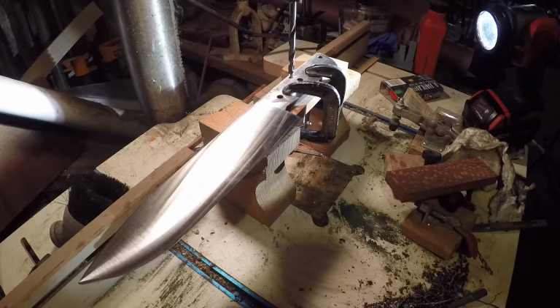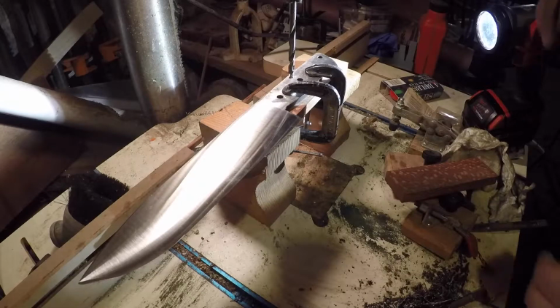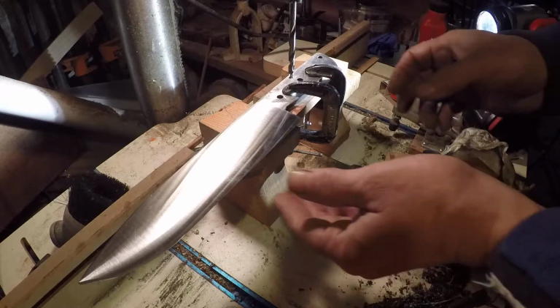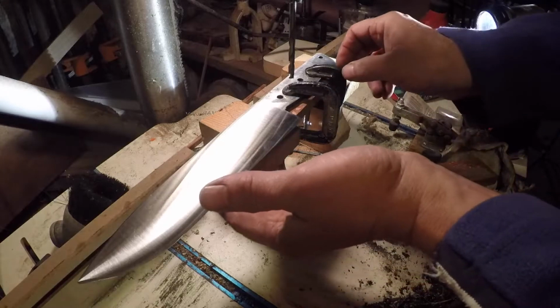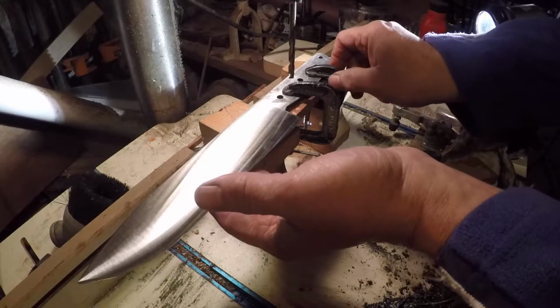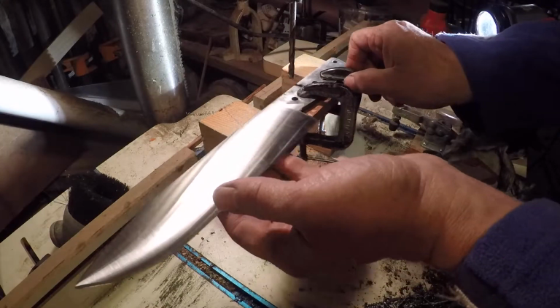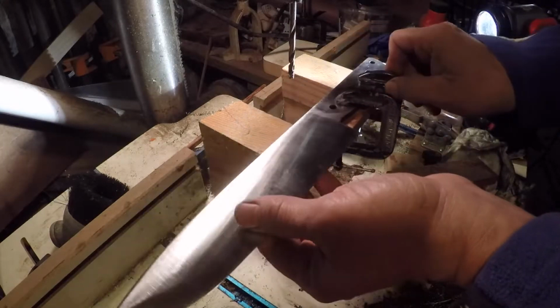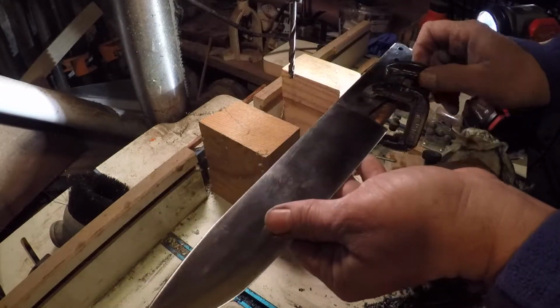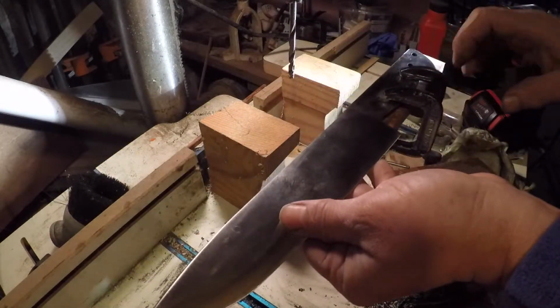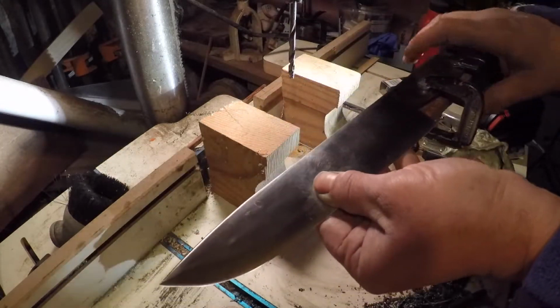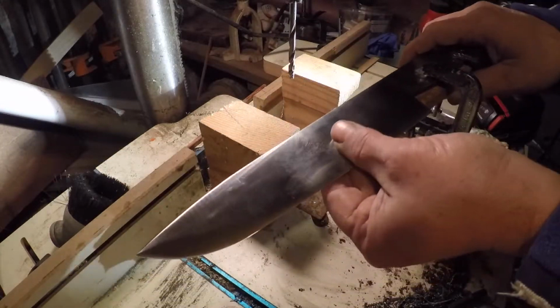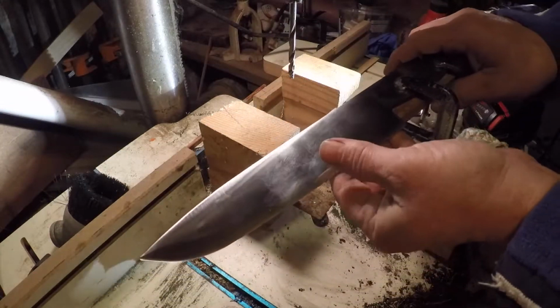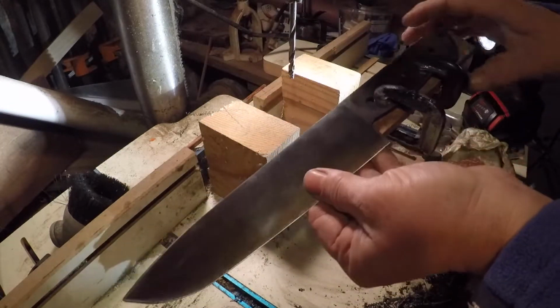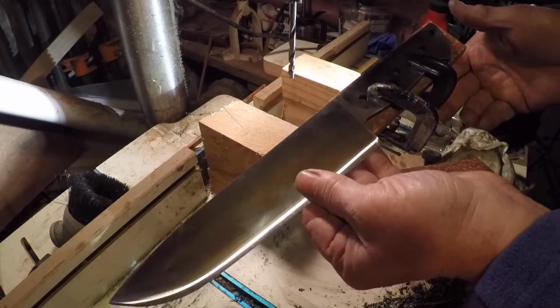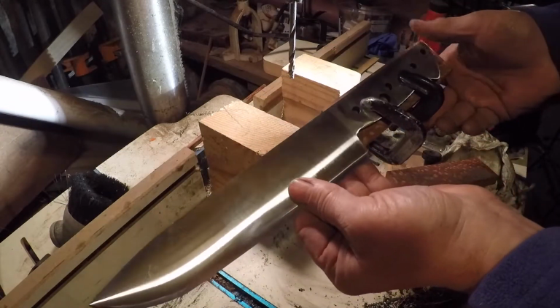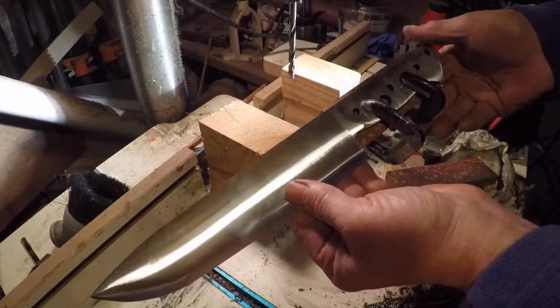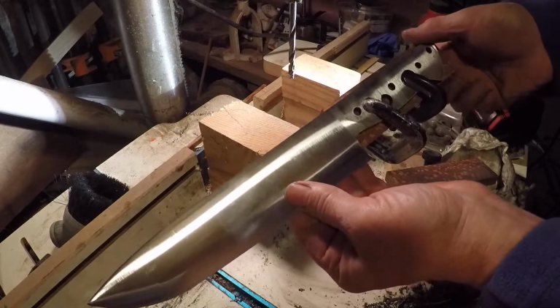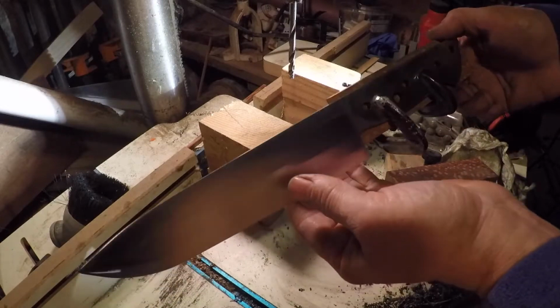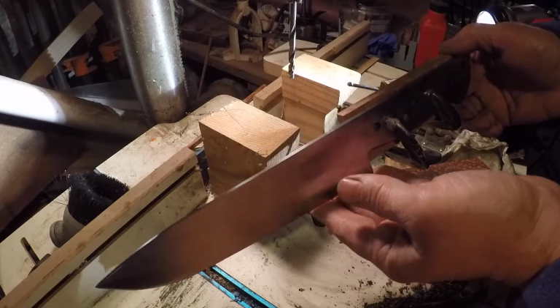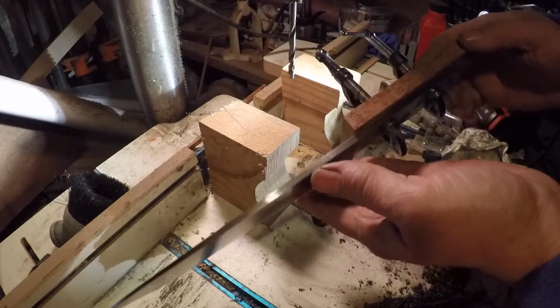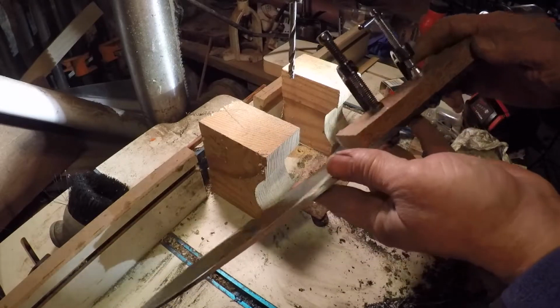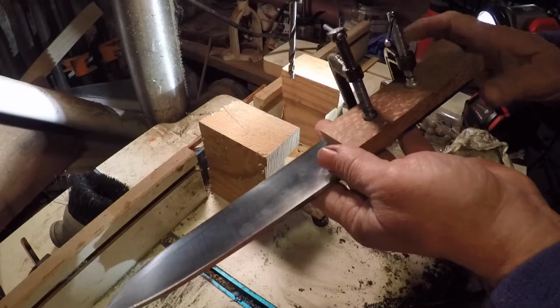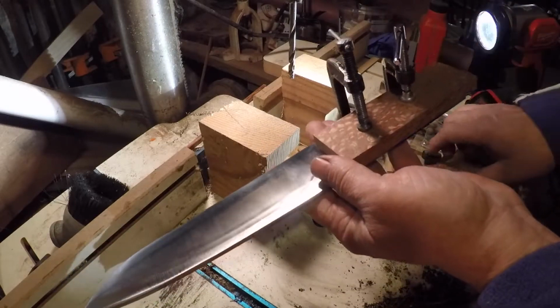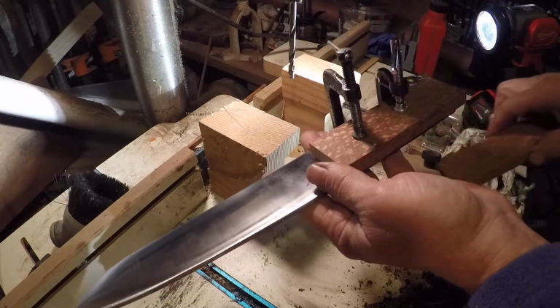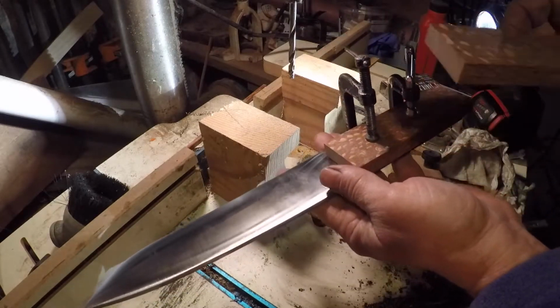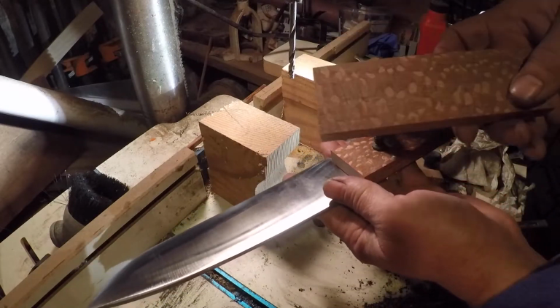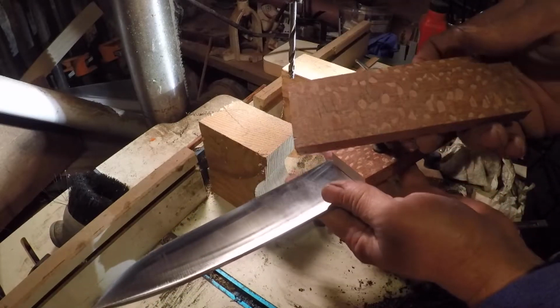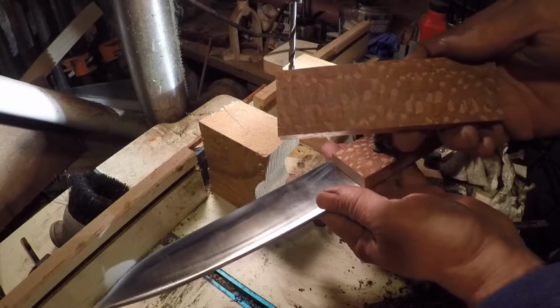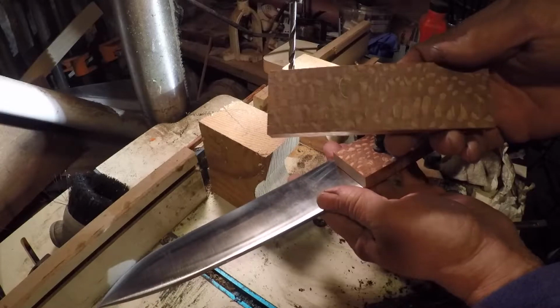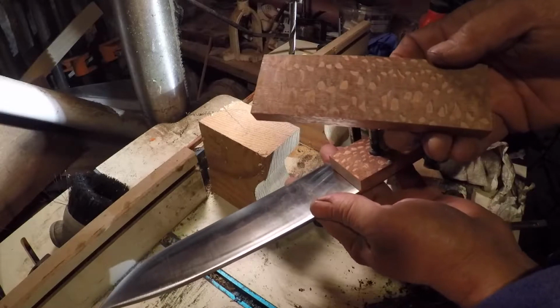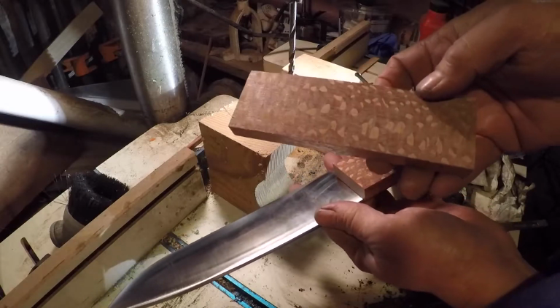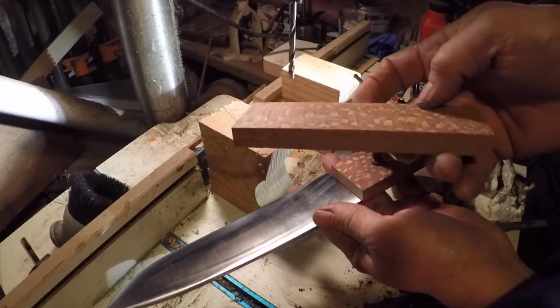I have finished grinding the blade and I'm ready for the handle. I am using leopard wood for the handle.